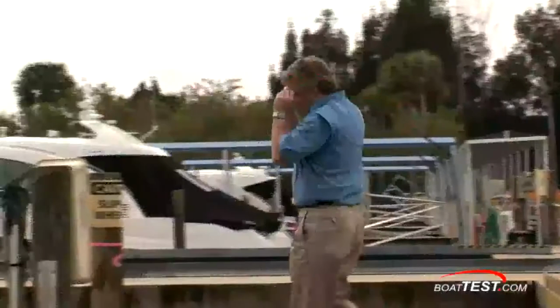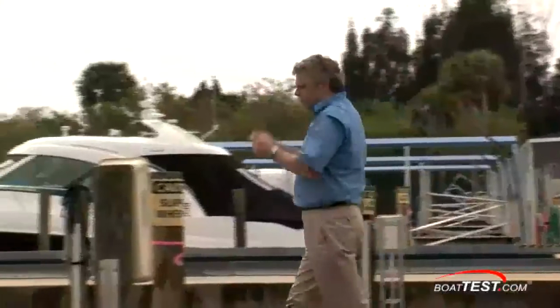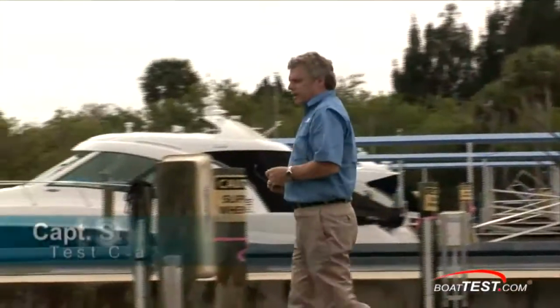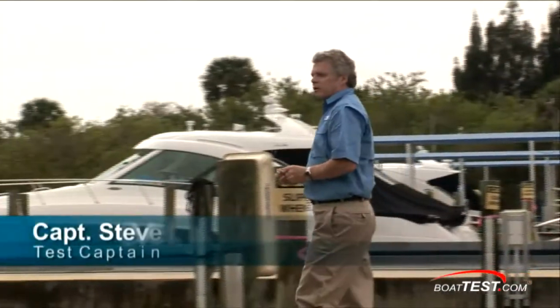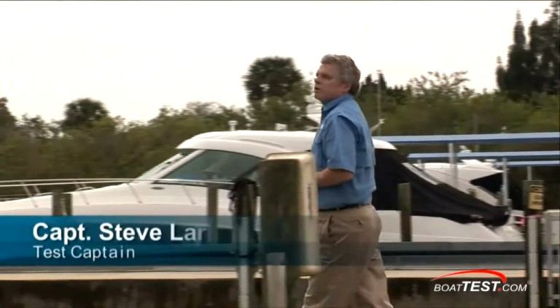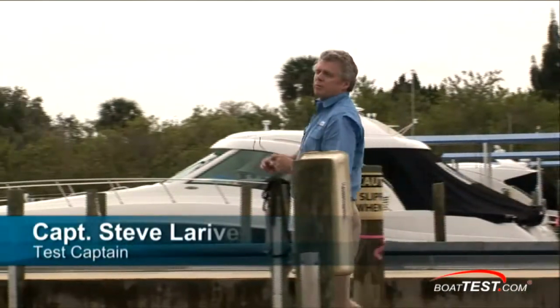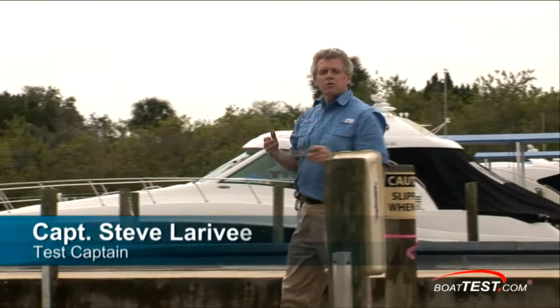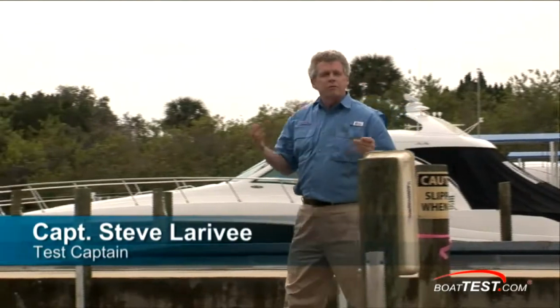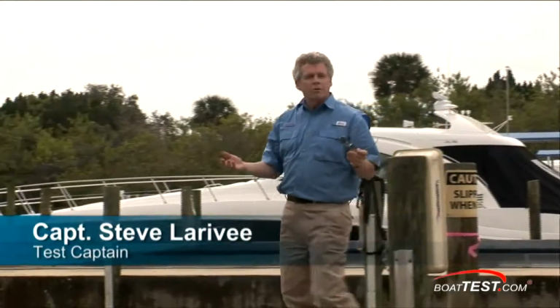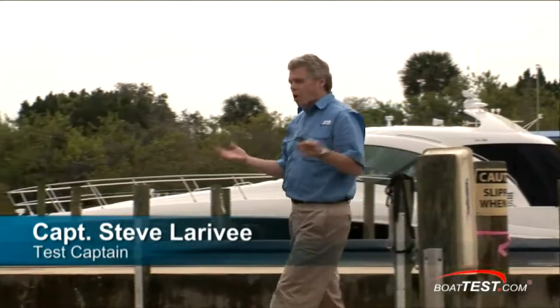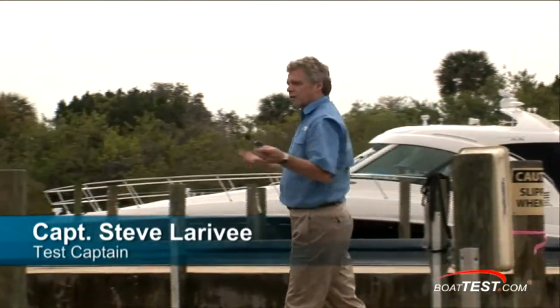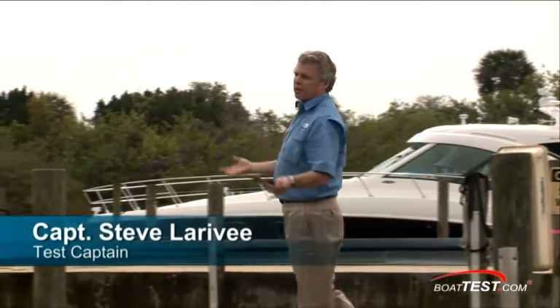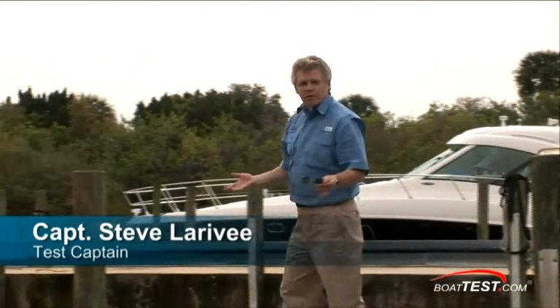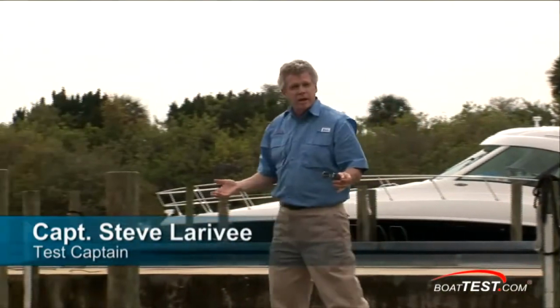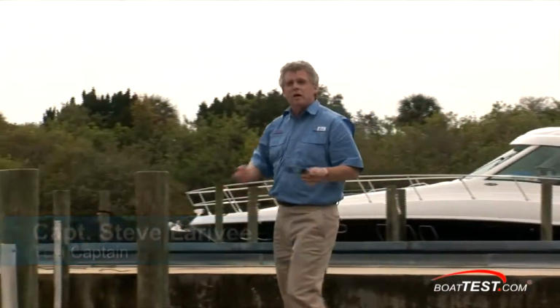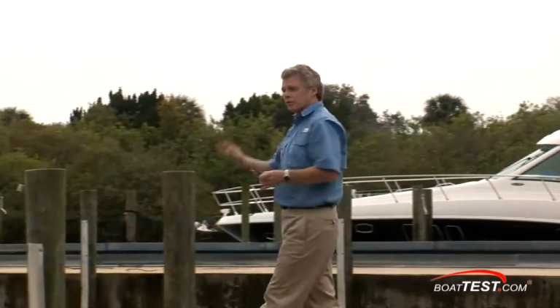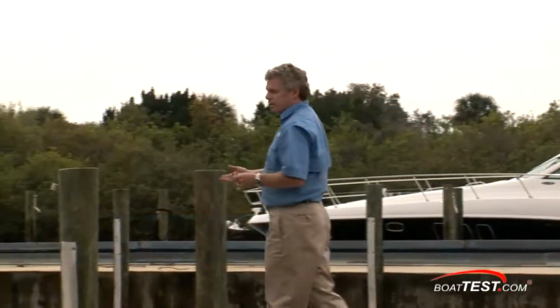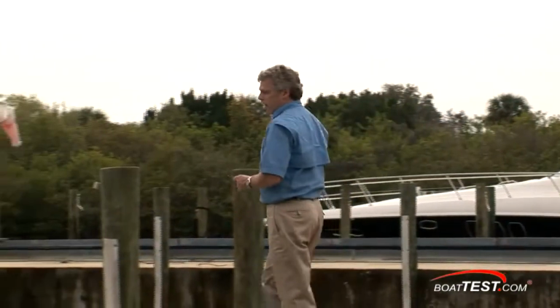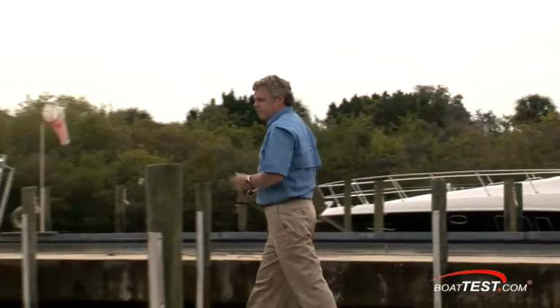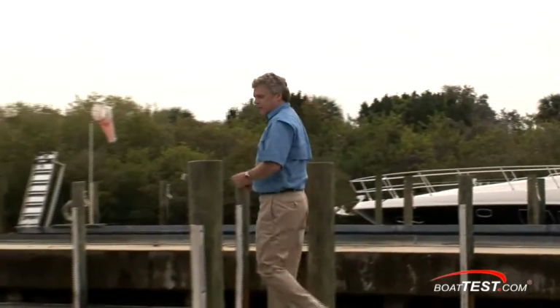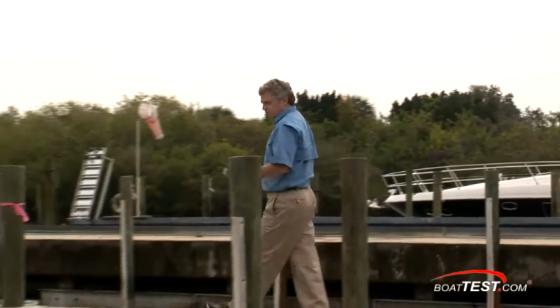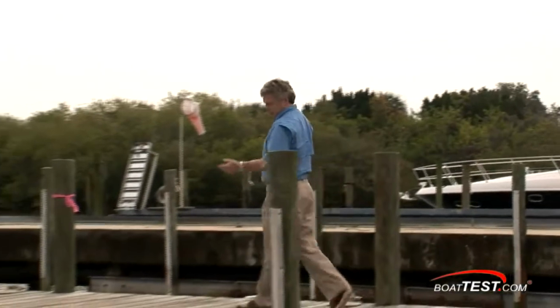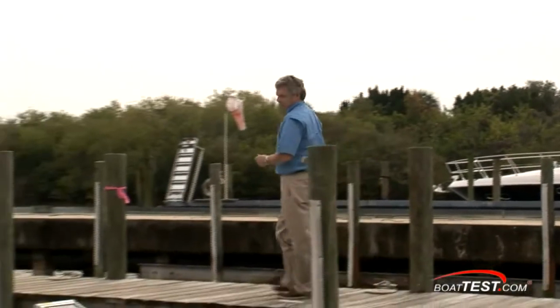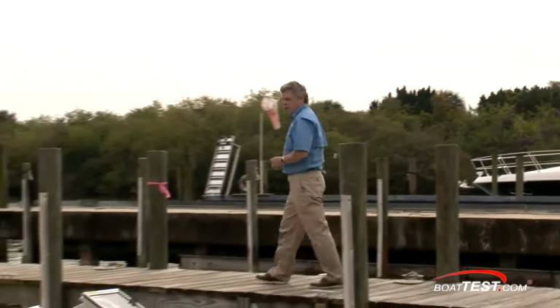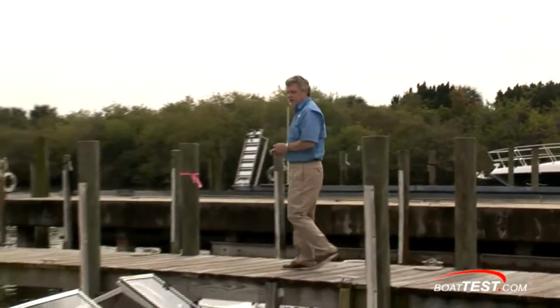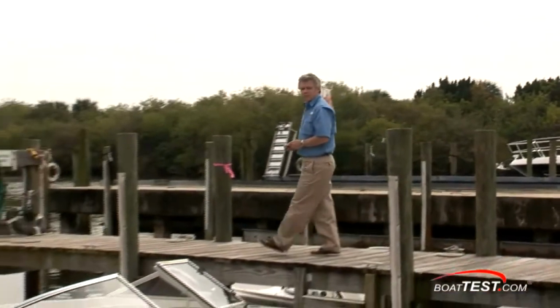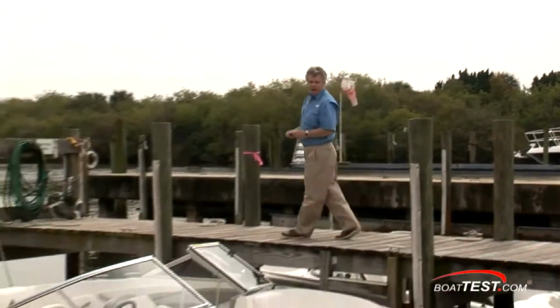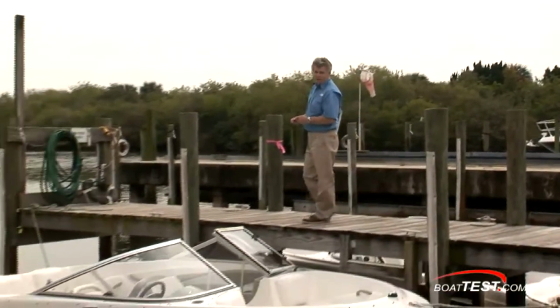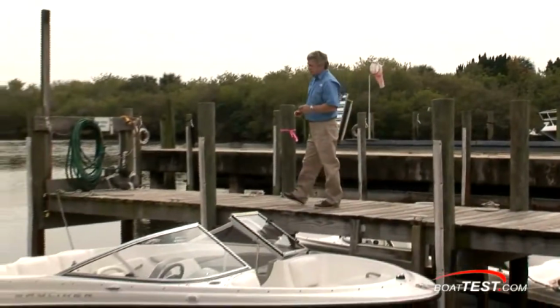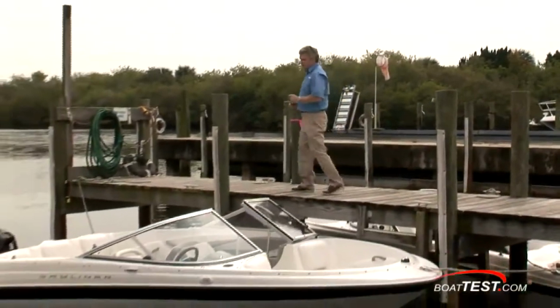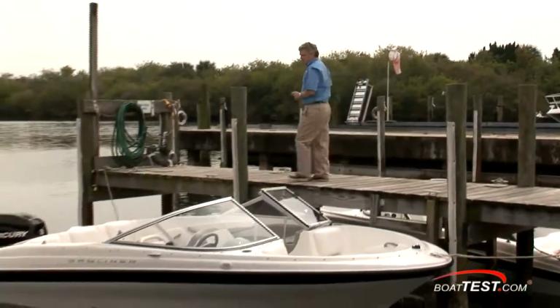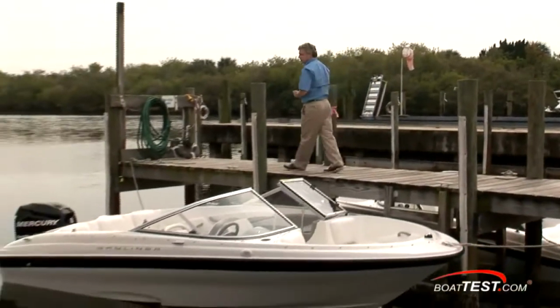Nowadays some people are looking for a boat that's small, that they can take with them on vacation and let the grandkids drive. For those people, here is the 180 BR from Bayliner. Let's check it out for BoatTest.com. I'm Captain Steve.